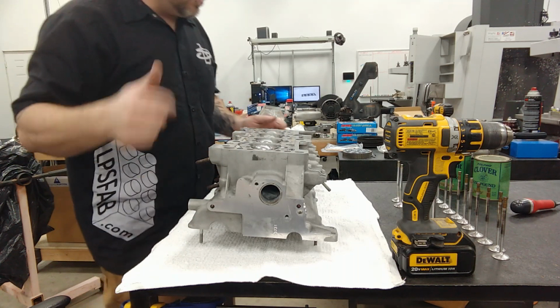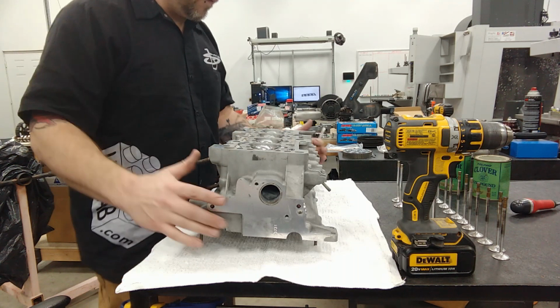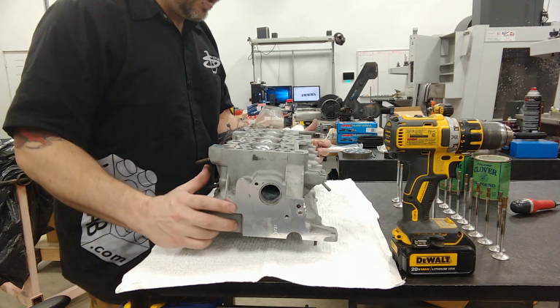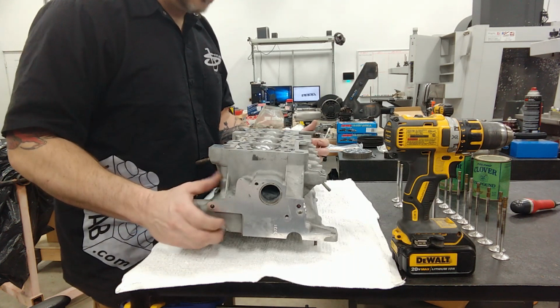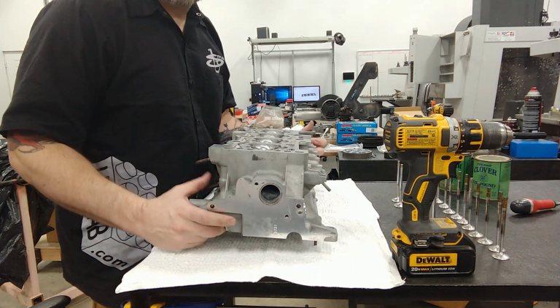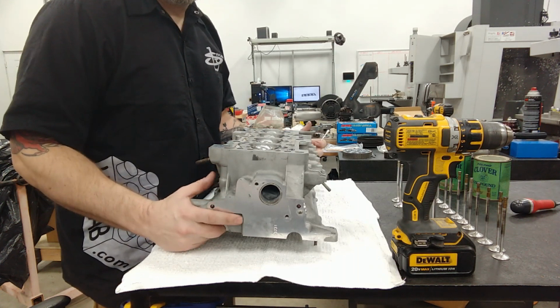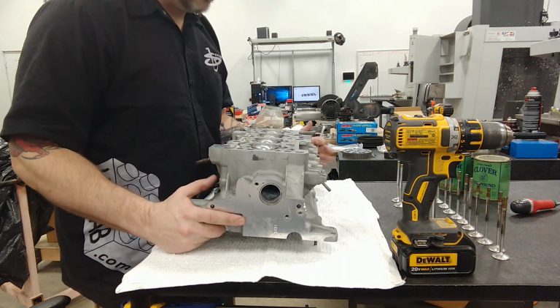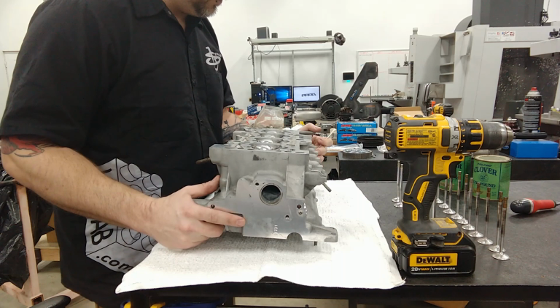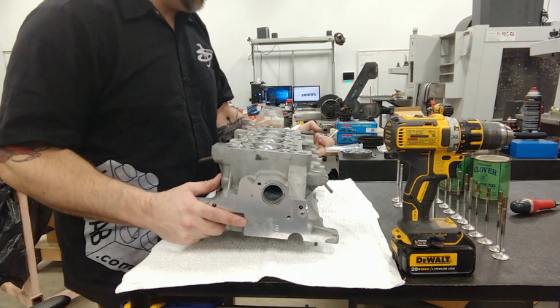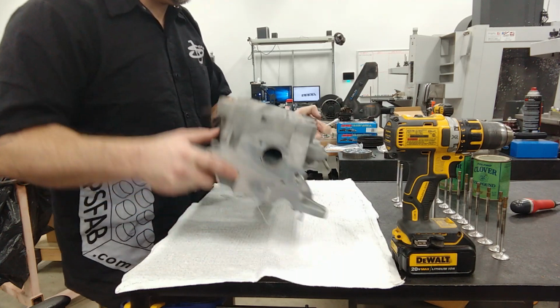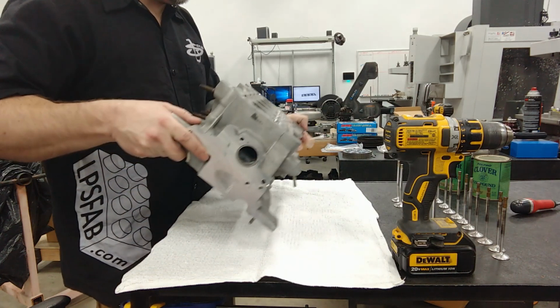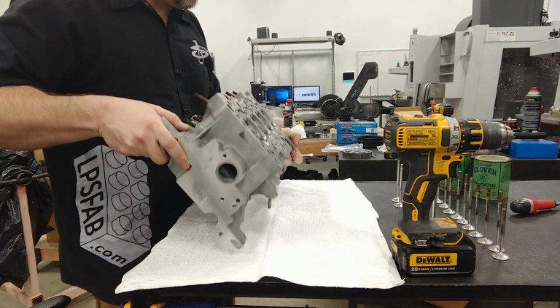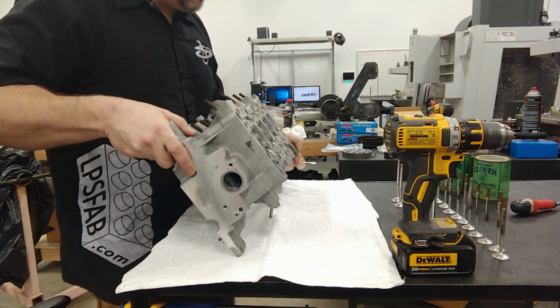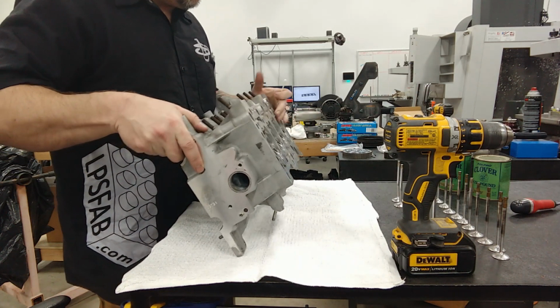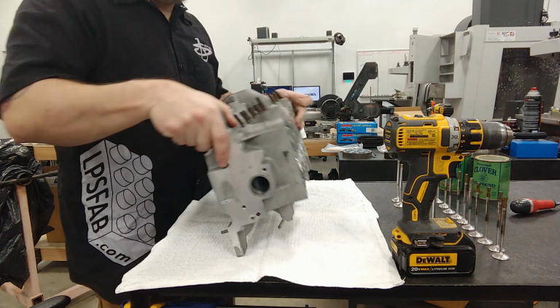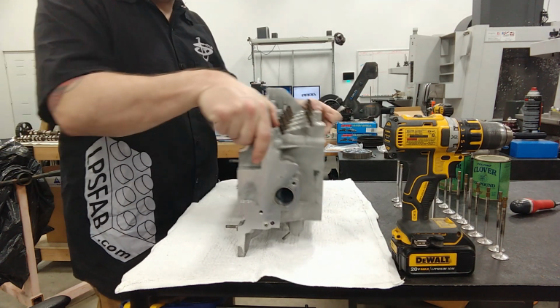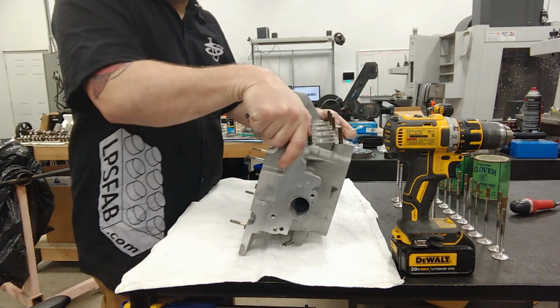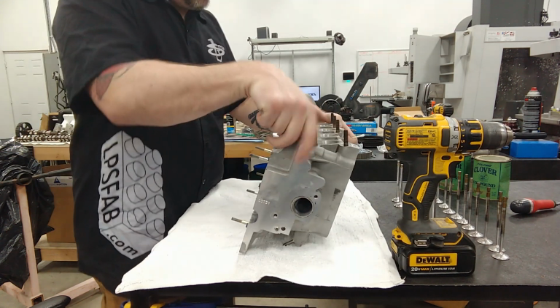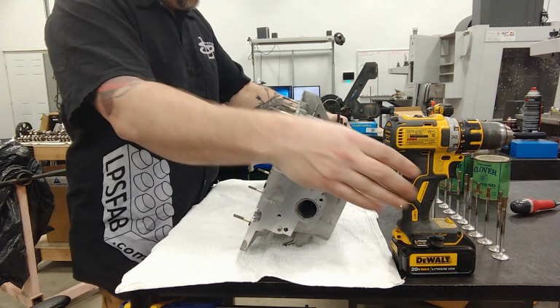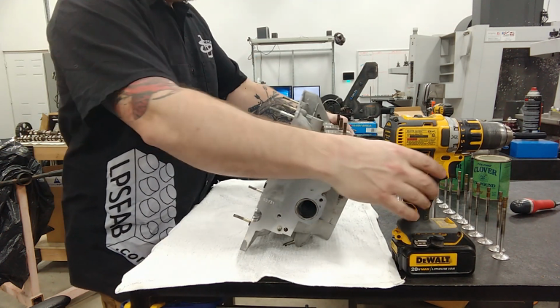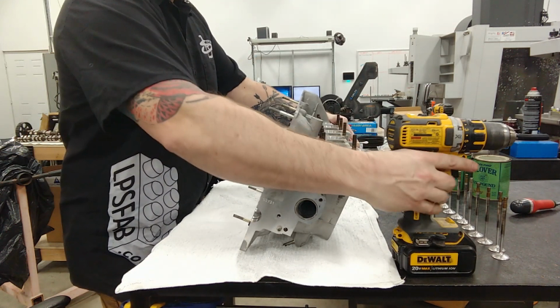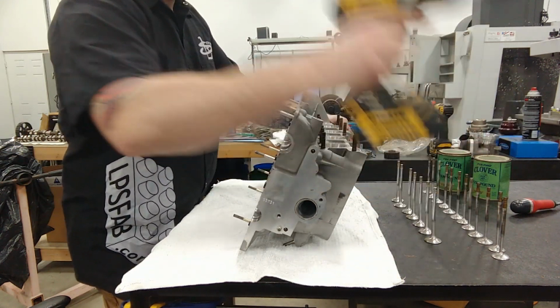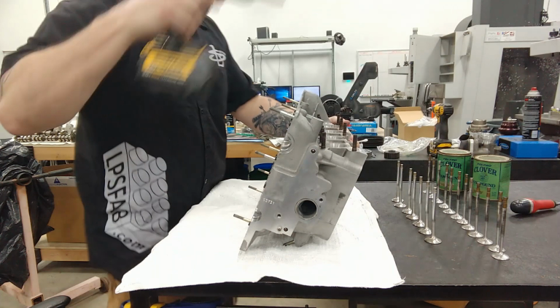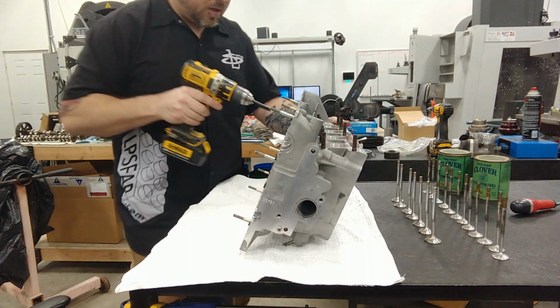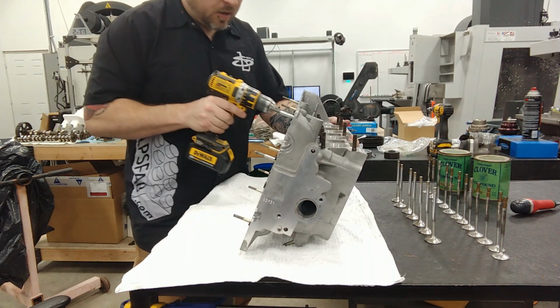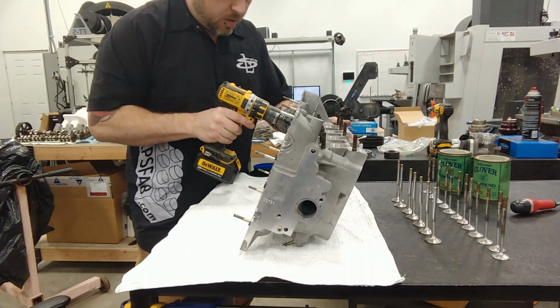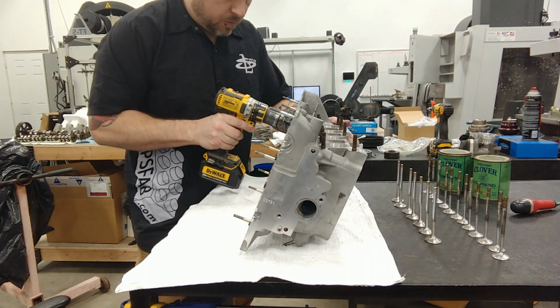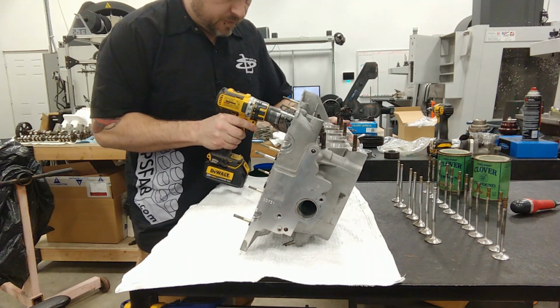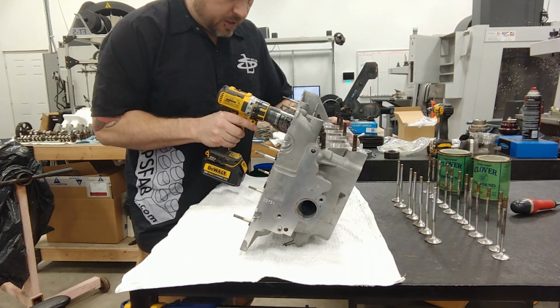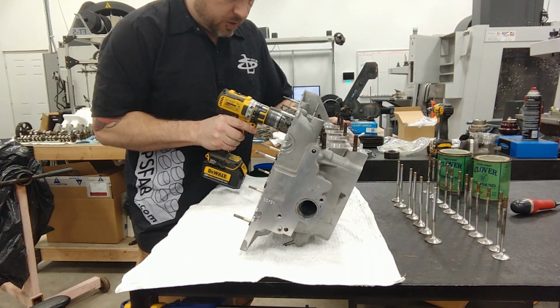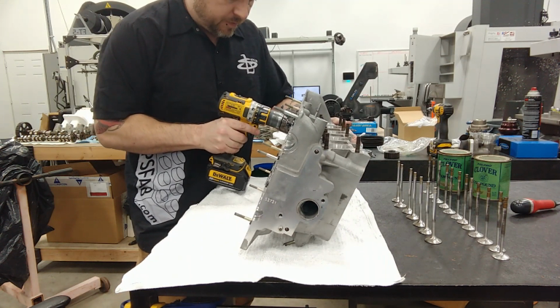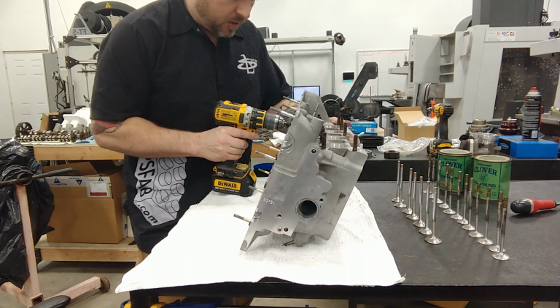So I've got exhaust valve number one in the hole. I'm going to flip the head up here so I can stick my little piece of vacuum tube on the valve.